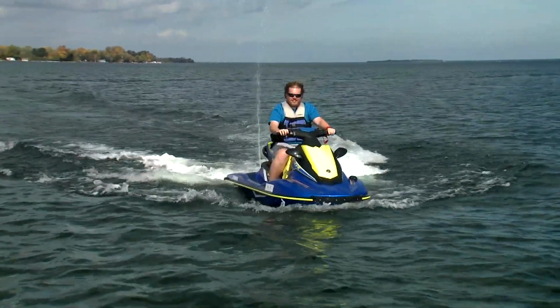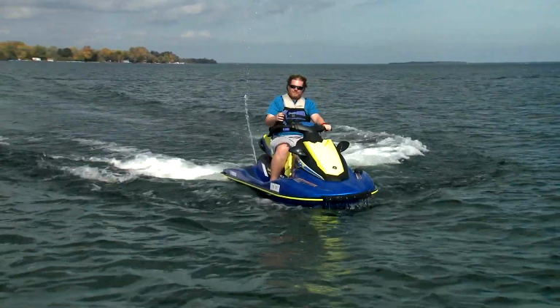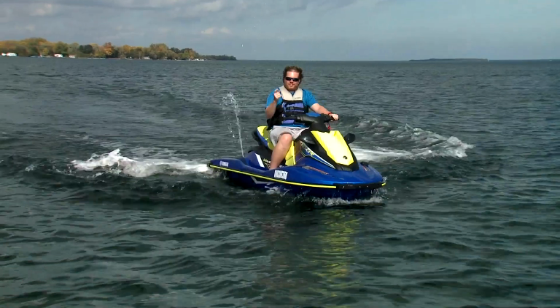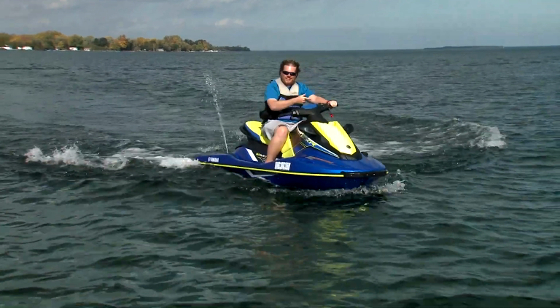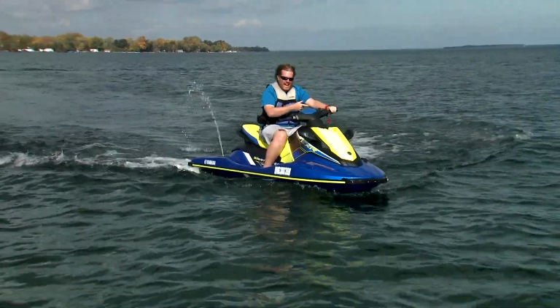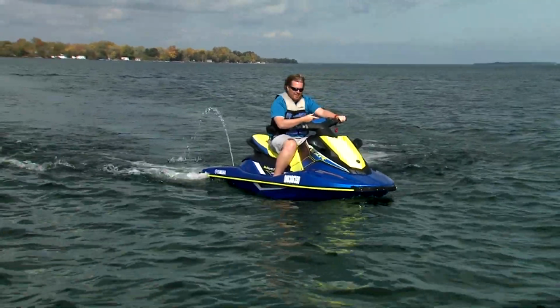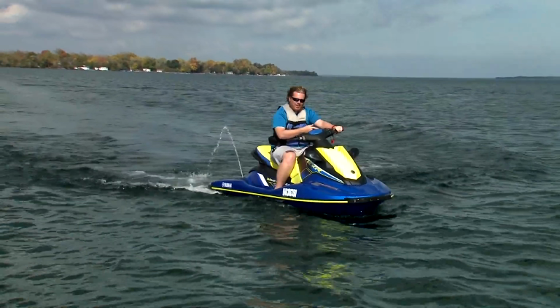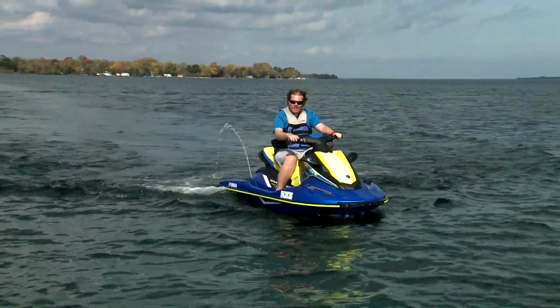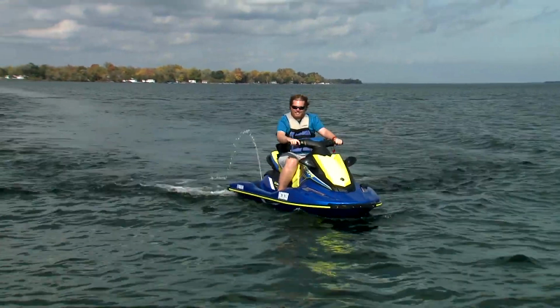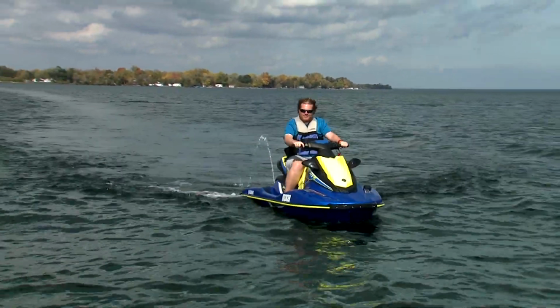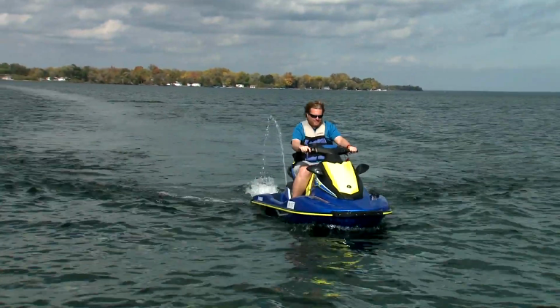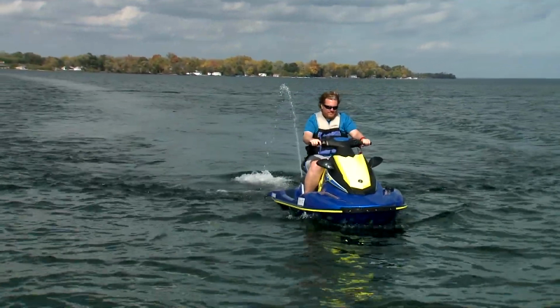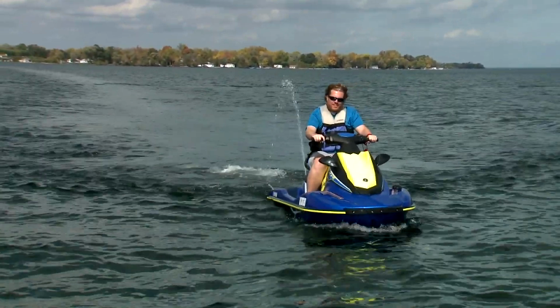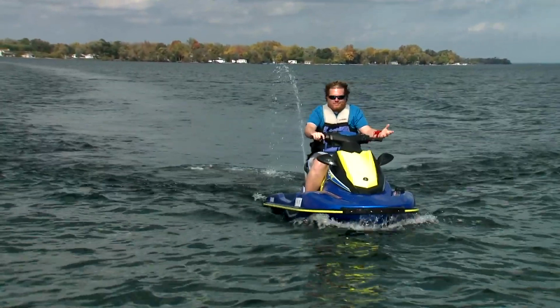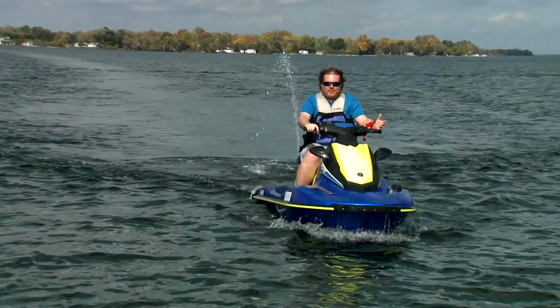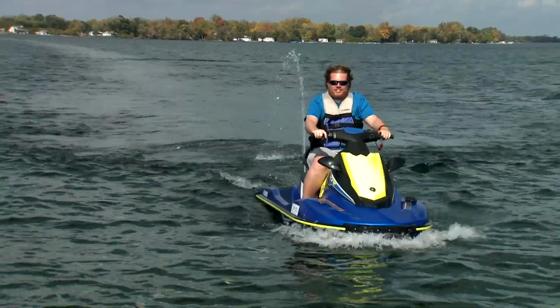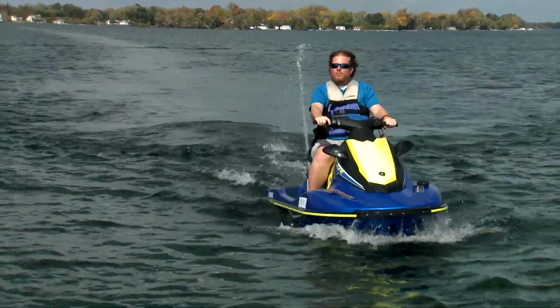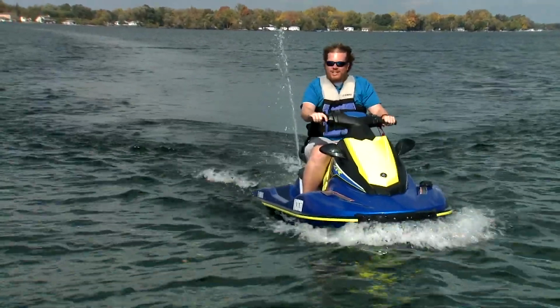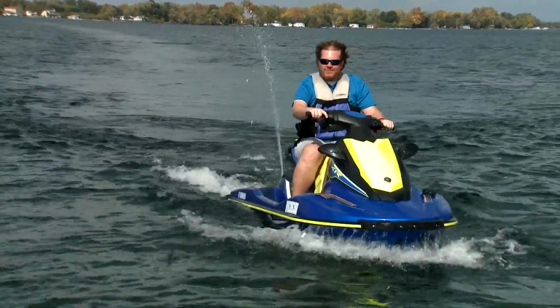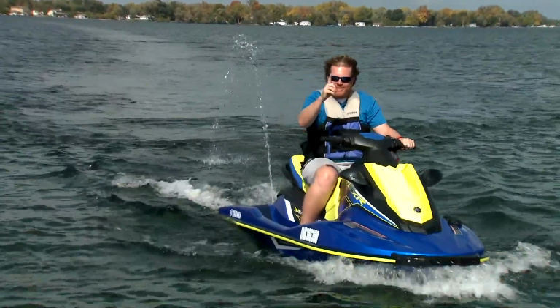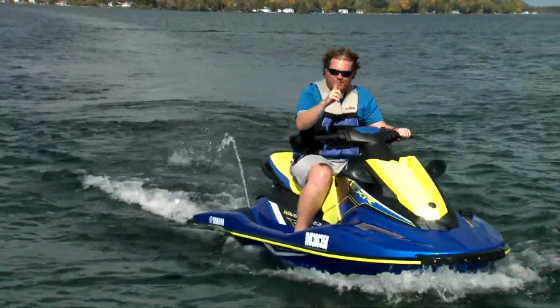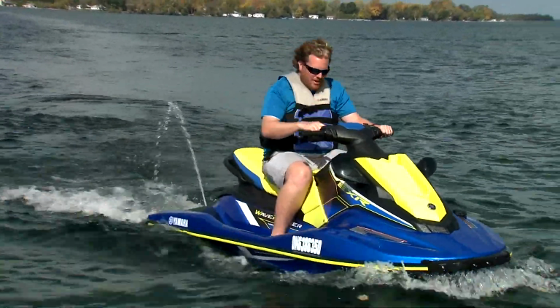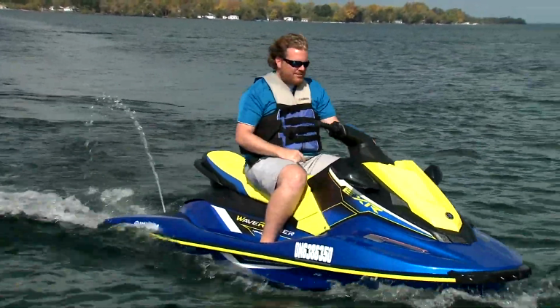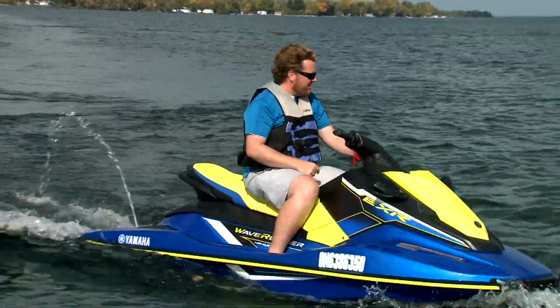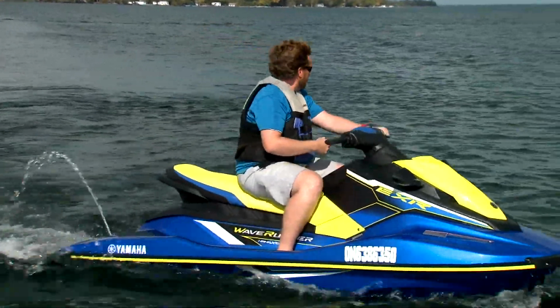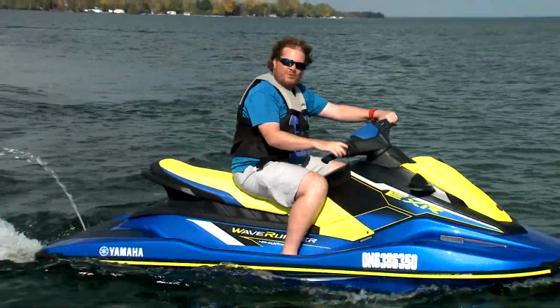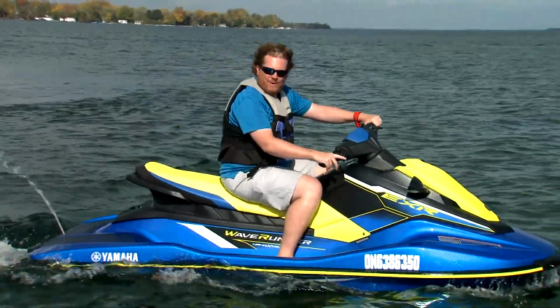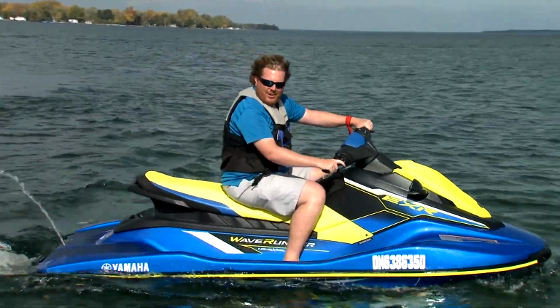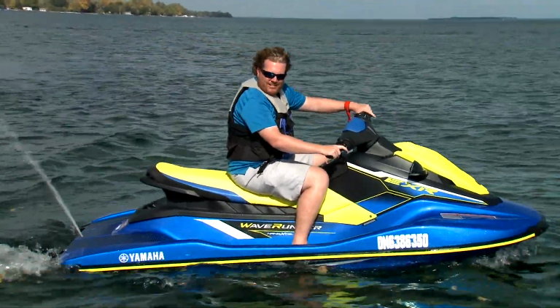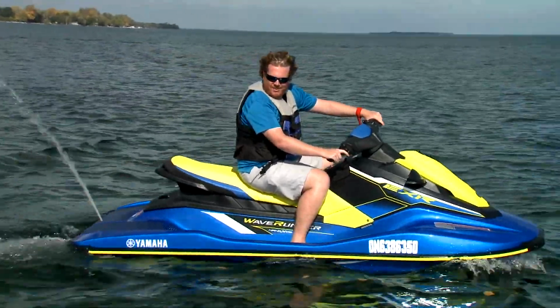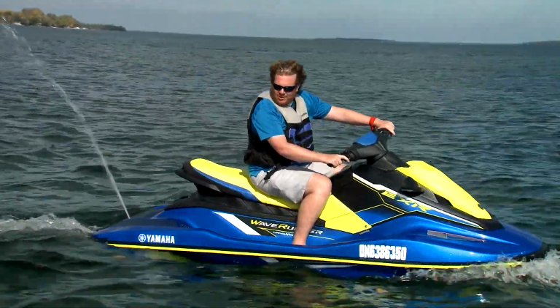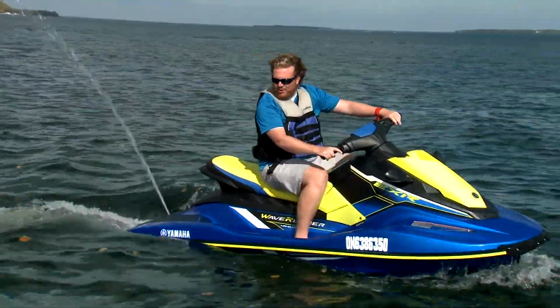Having the RIDE system means you can stop almost on a dime — a dime as far as water is concerned. I was doing 40 miles an hour there and I stopped super quick.